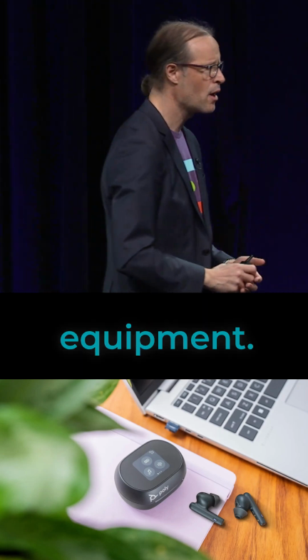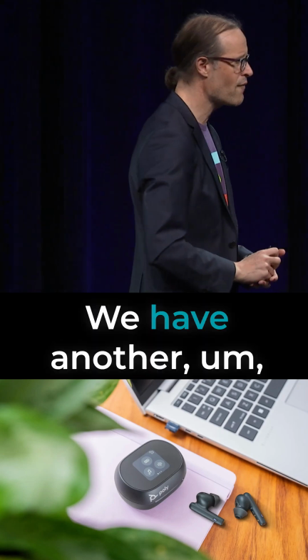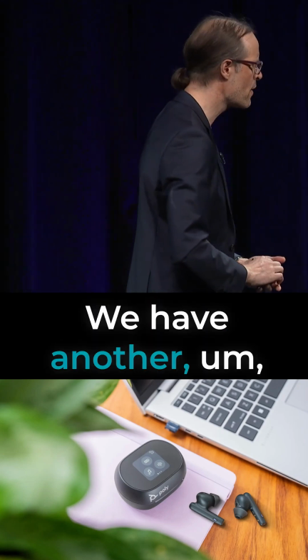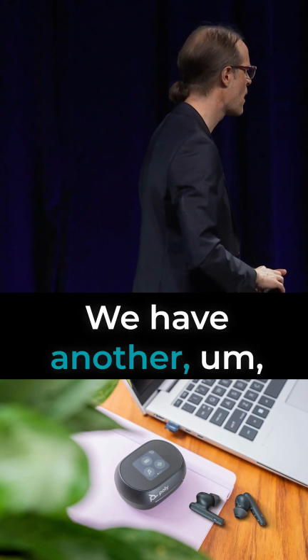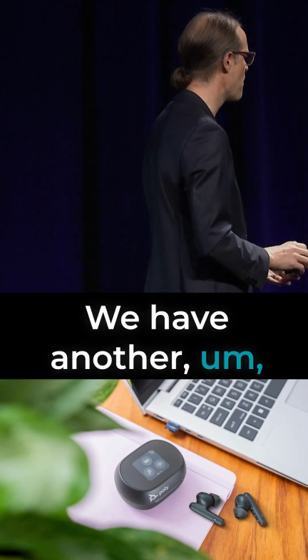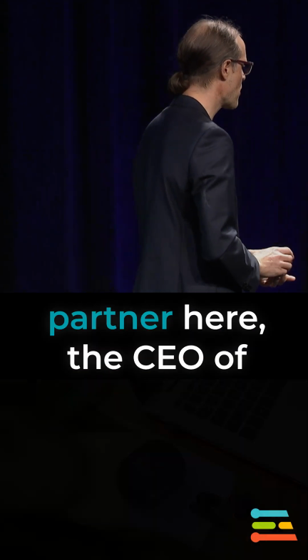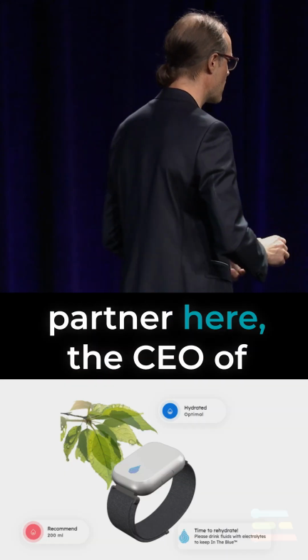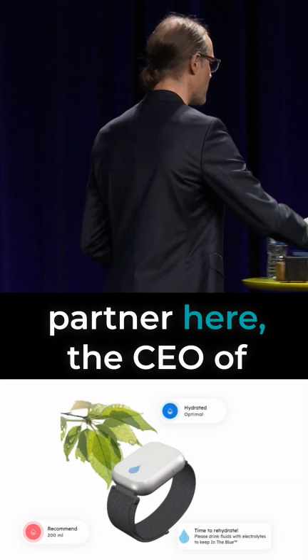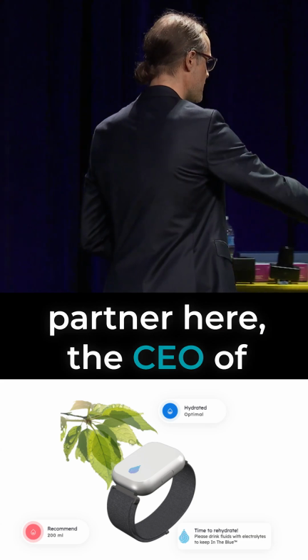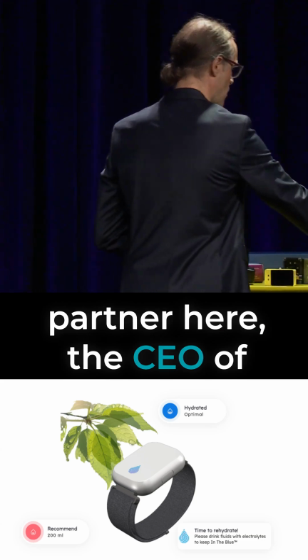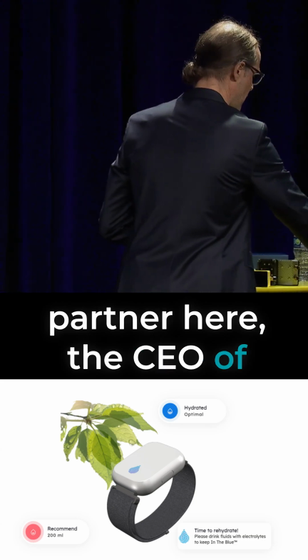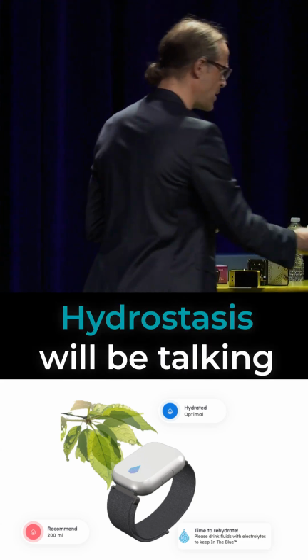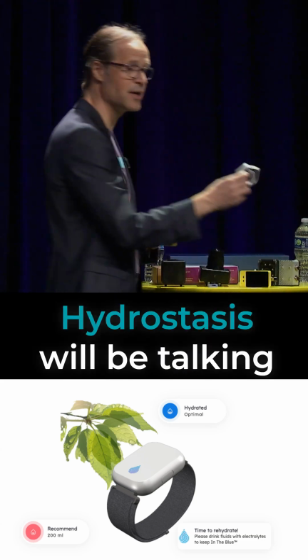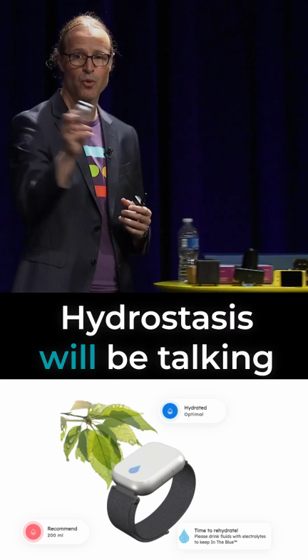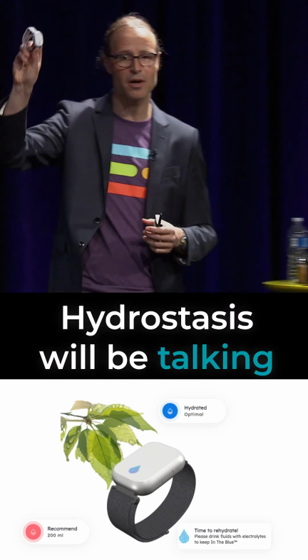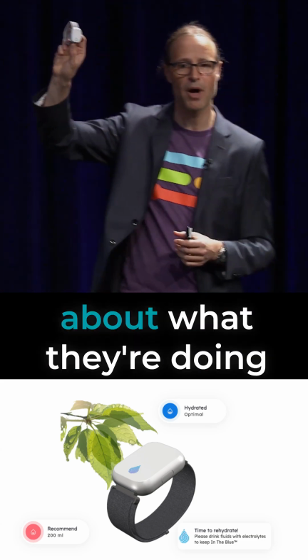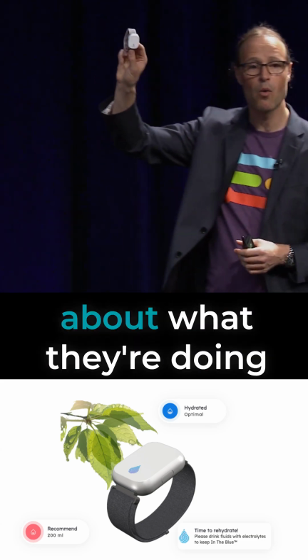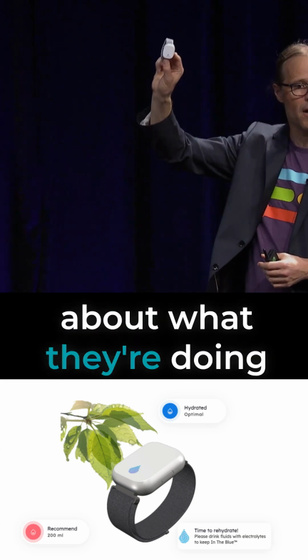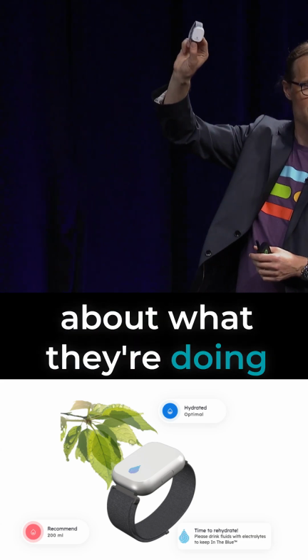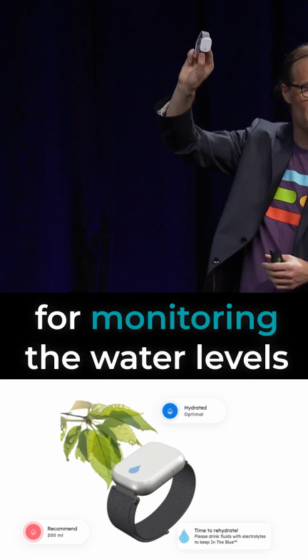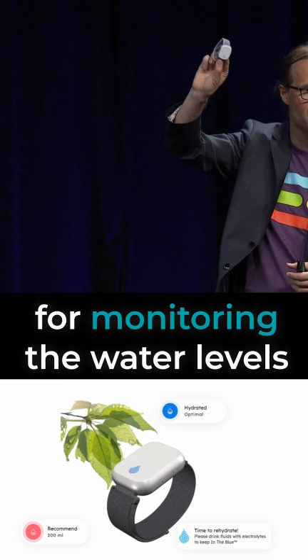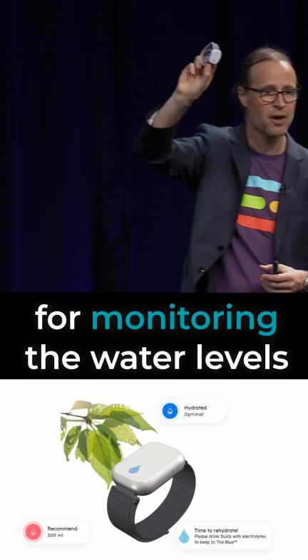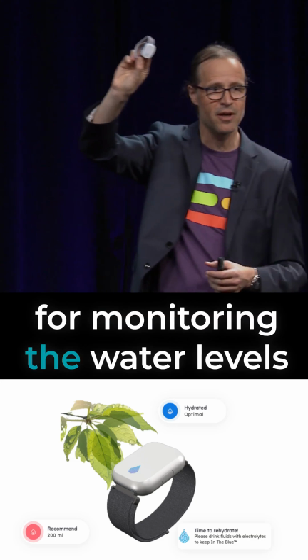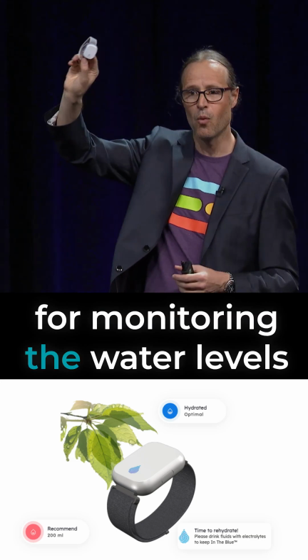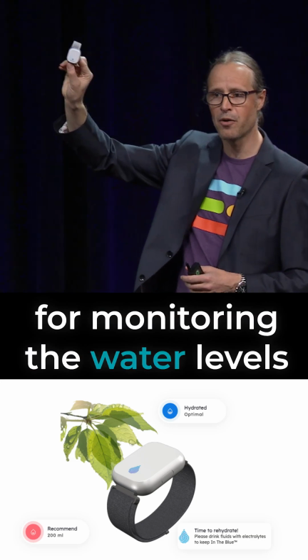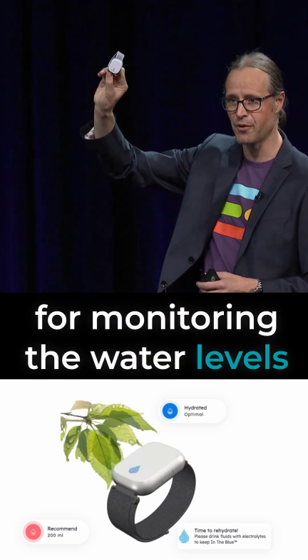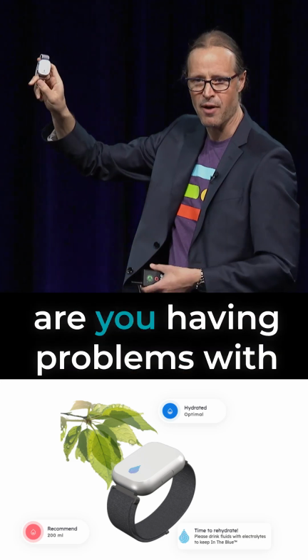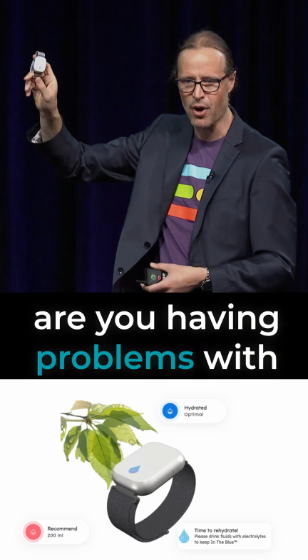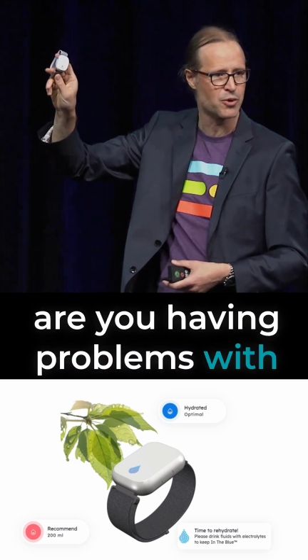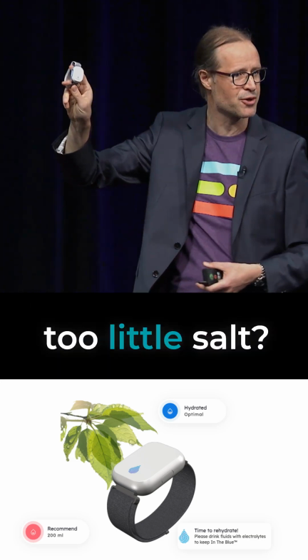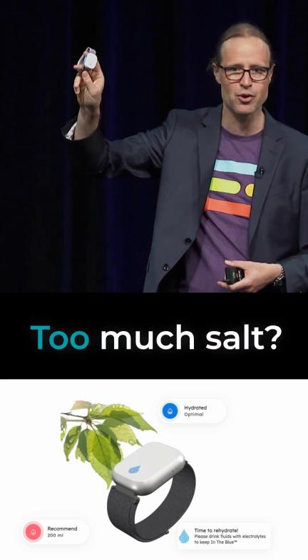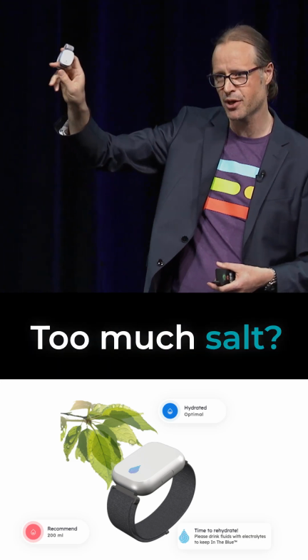We have another partner here. The CEO of Hydrostasis will be talking about what they're doing for monitoring water levels. Are you having problems with too little salt or too much salt?